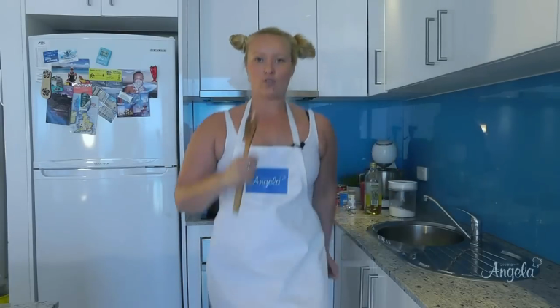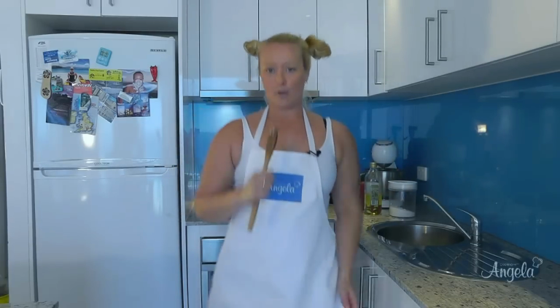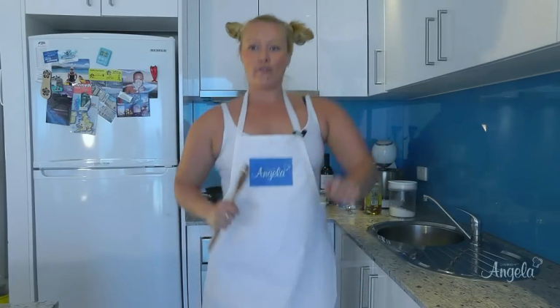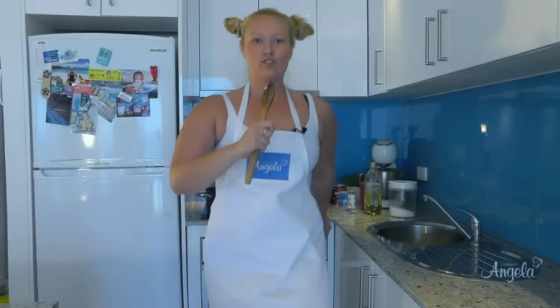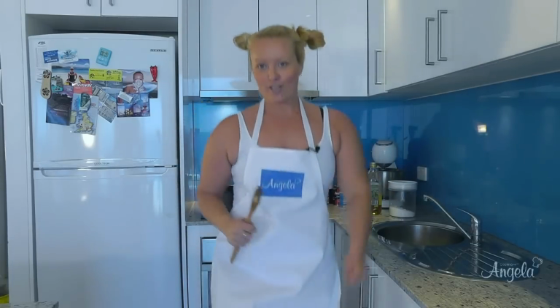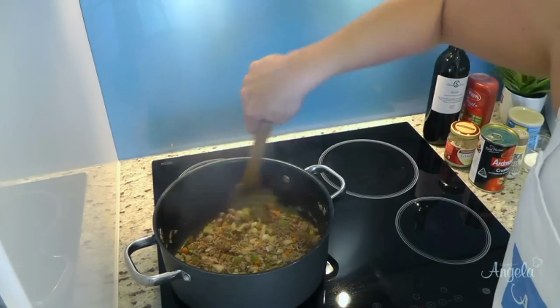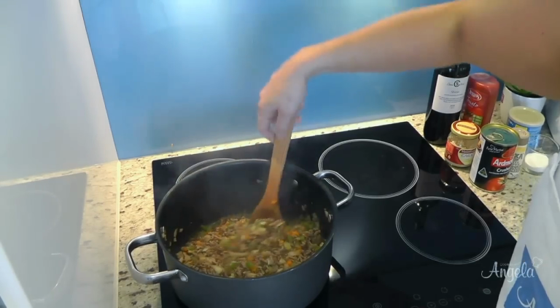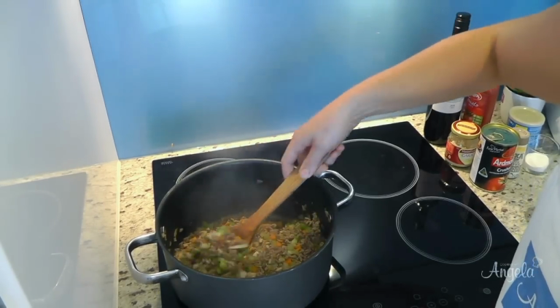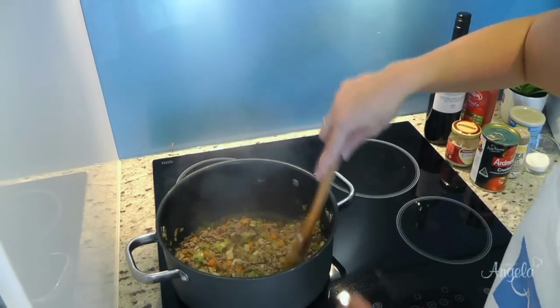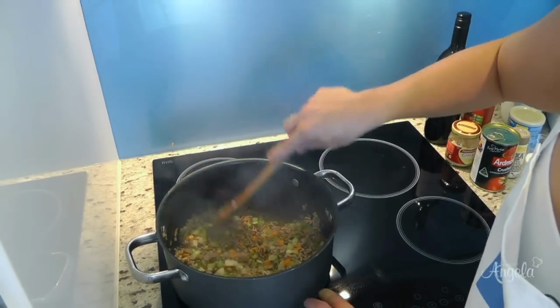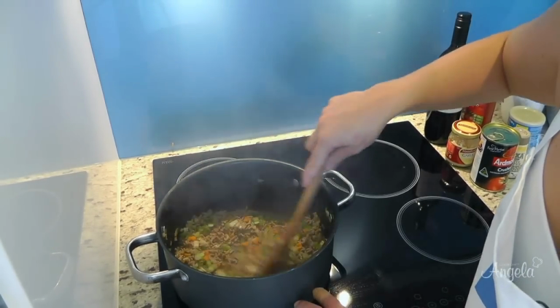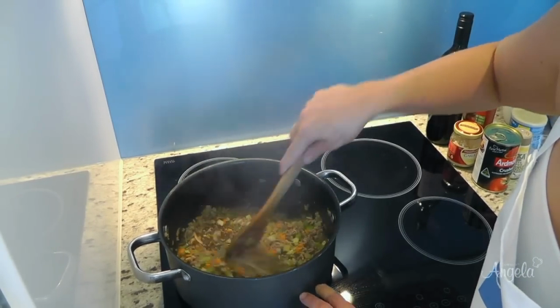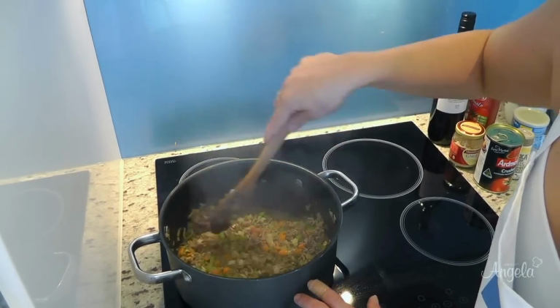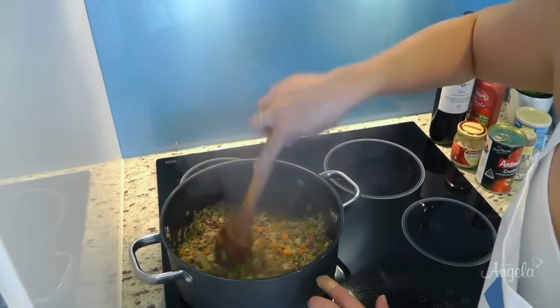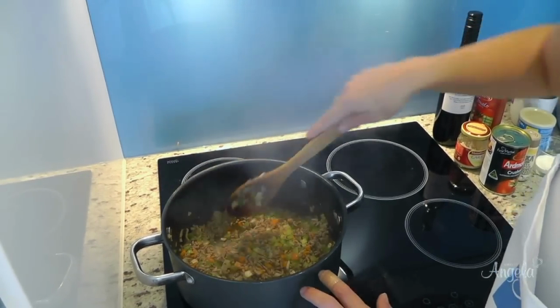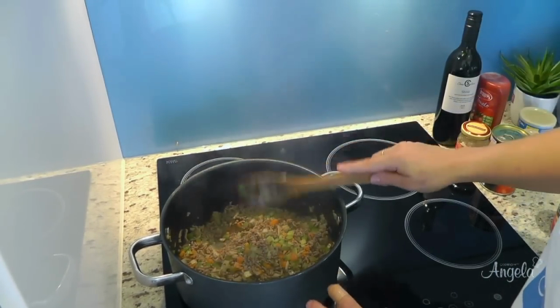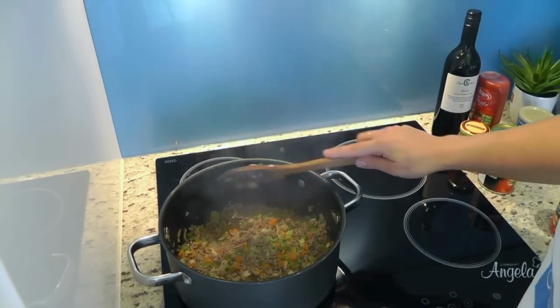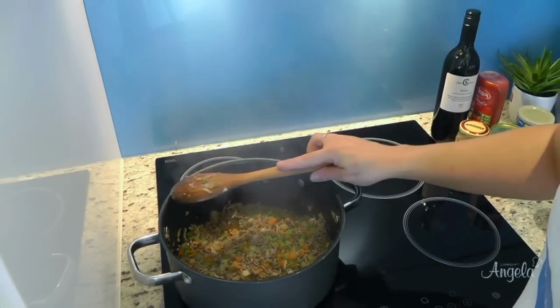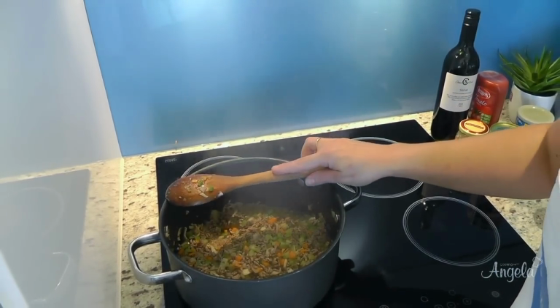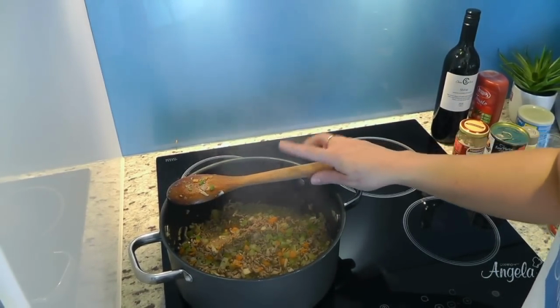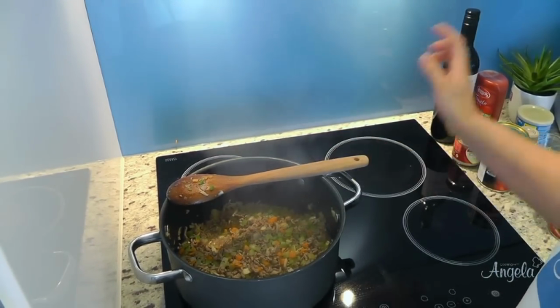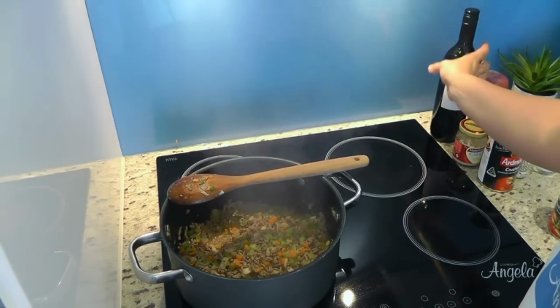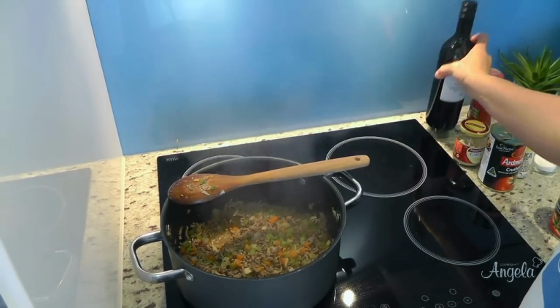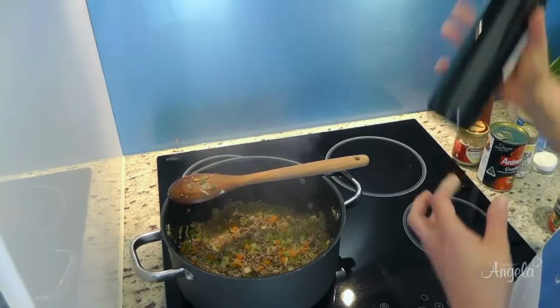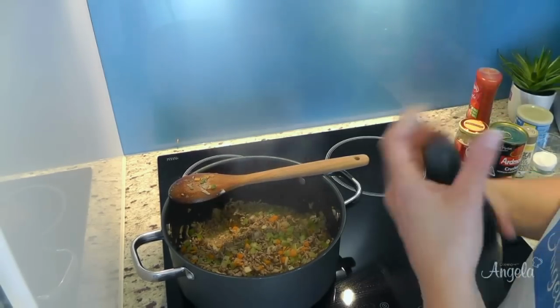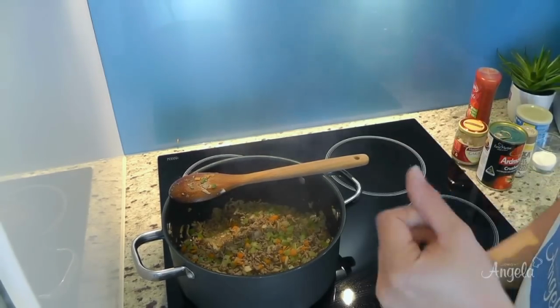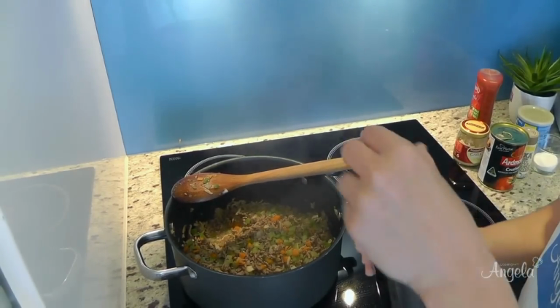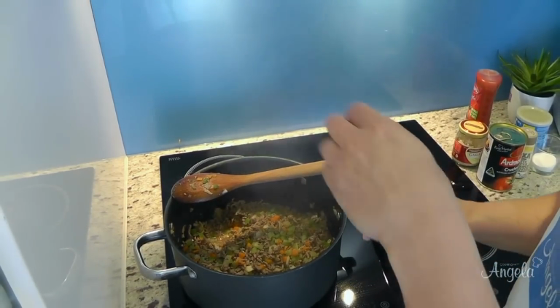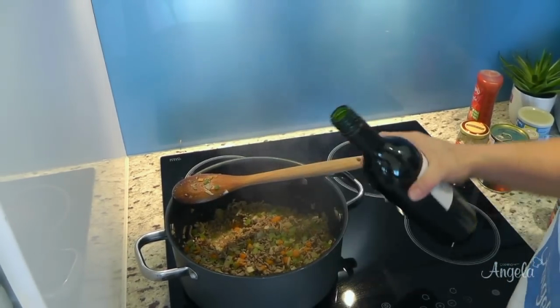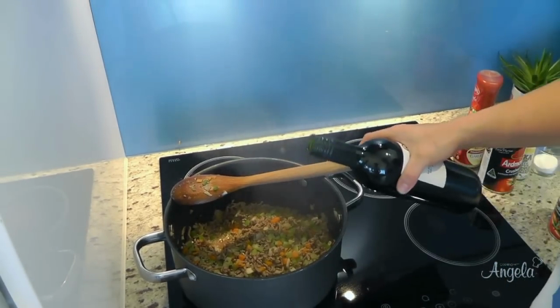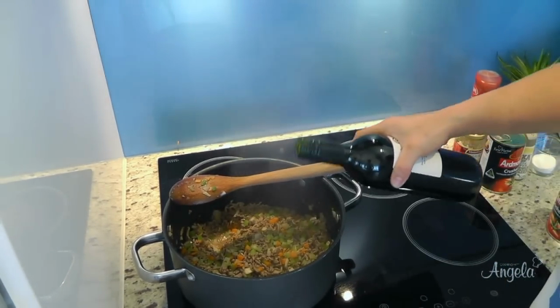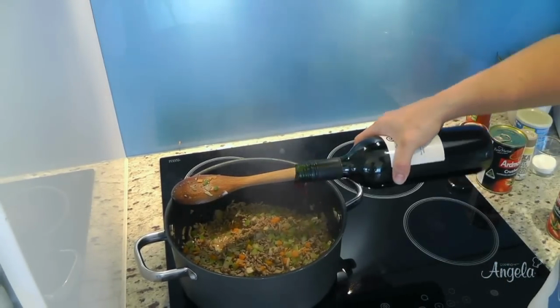Now that we've sautéed the vegetables for about two to three minutes, we're going to add our remaining ingredients. We've got some red wine — we need approximately a cup.